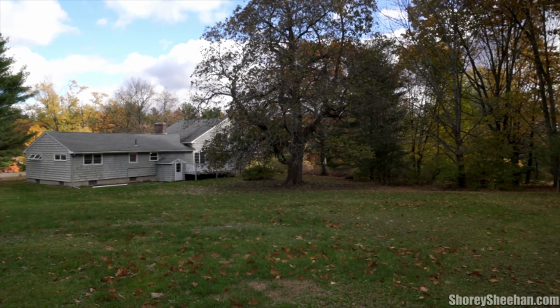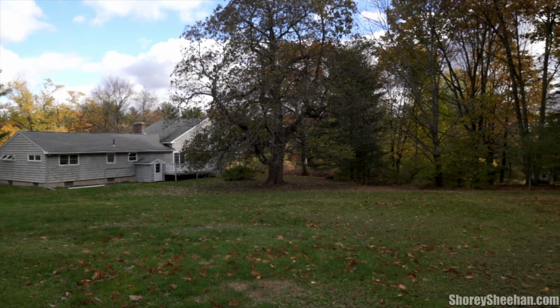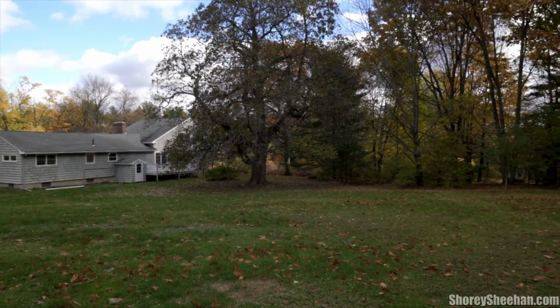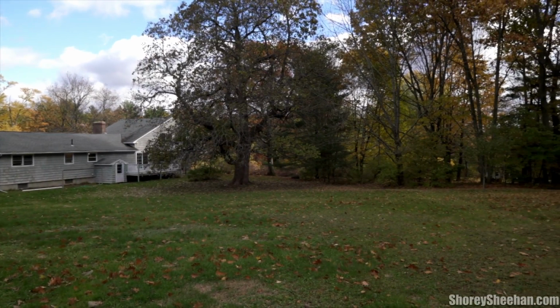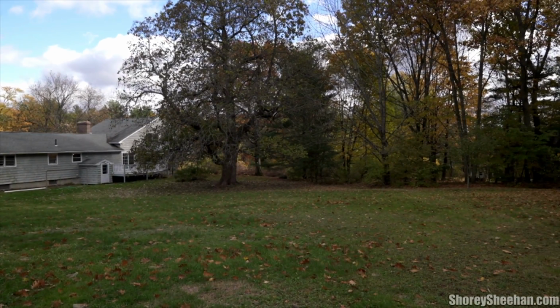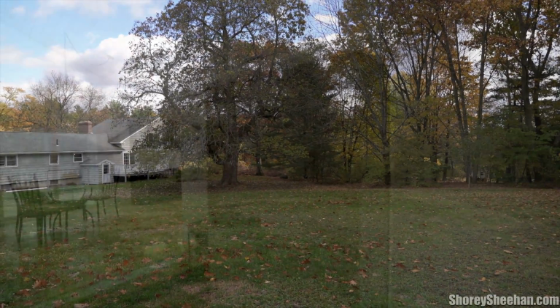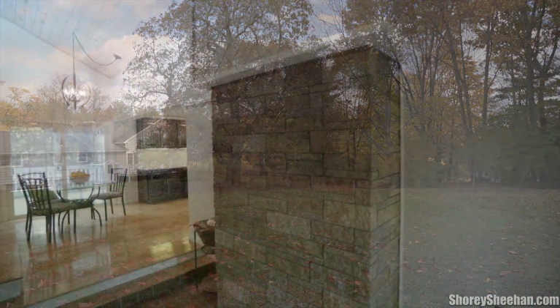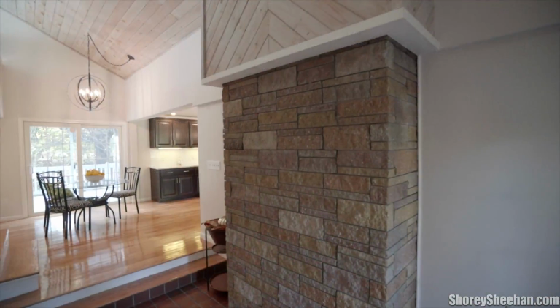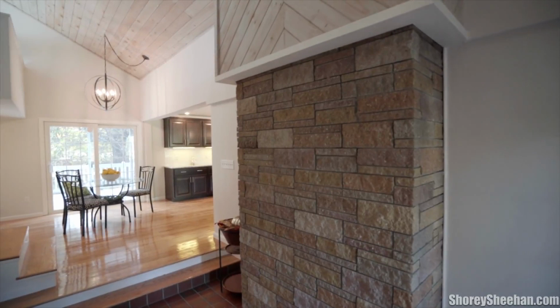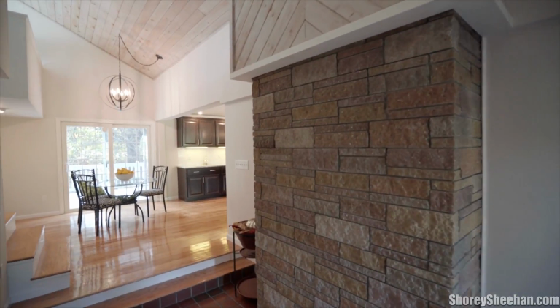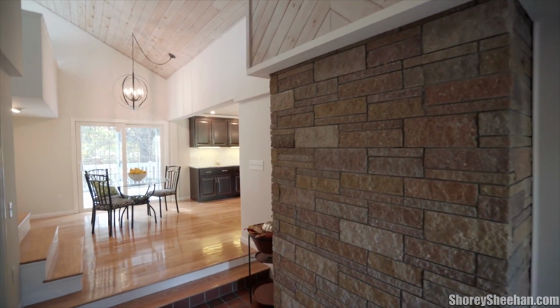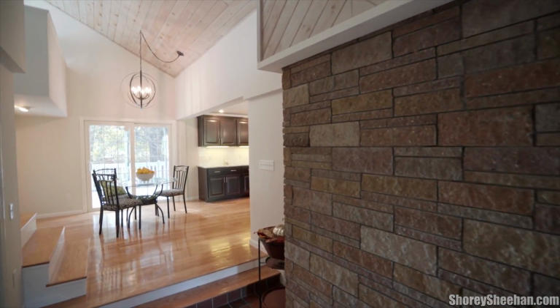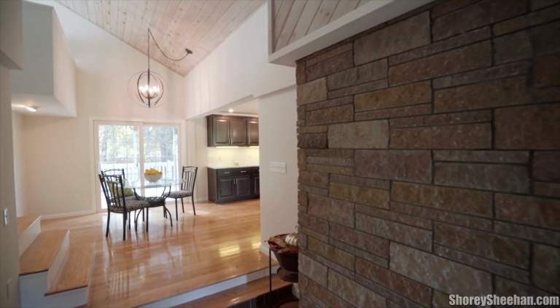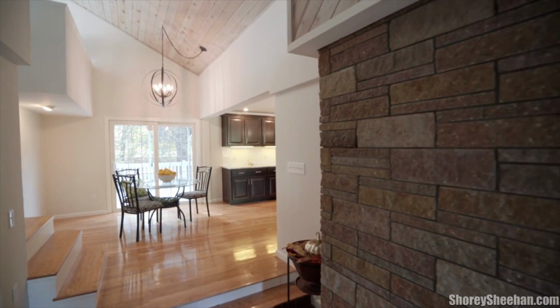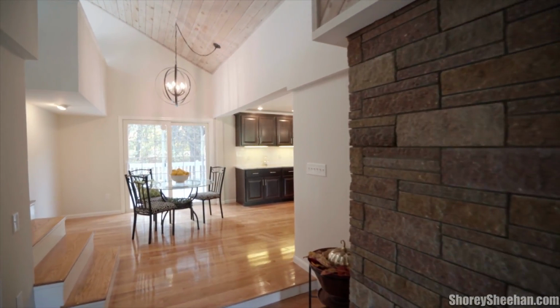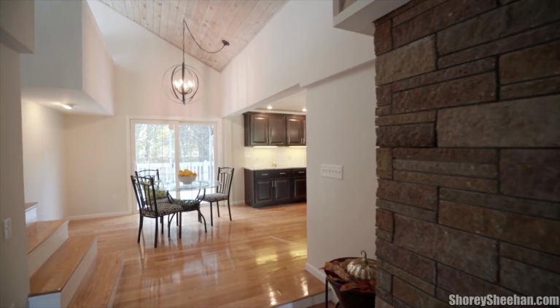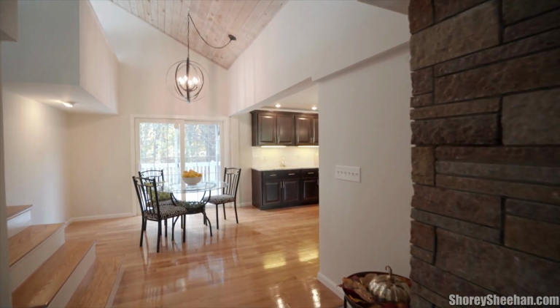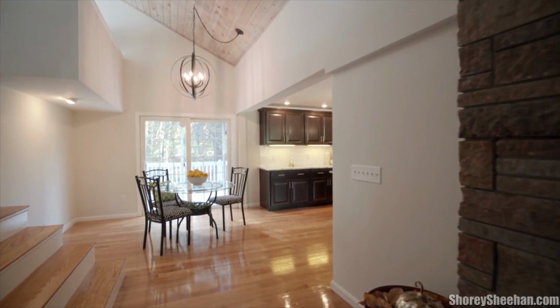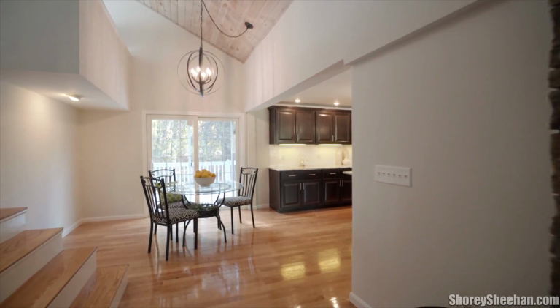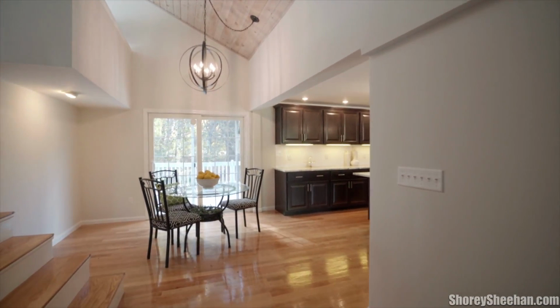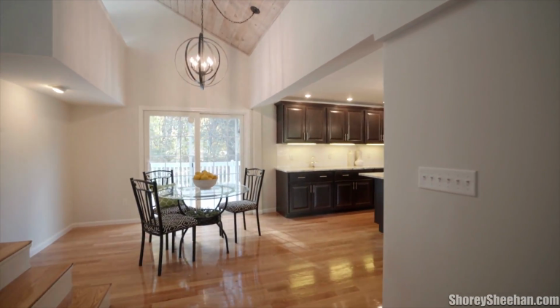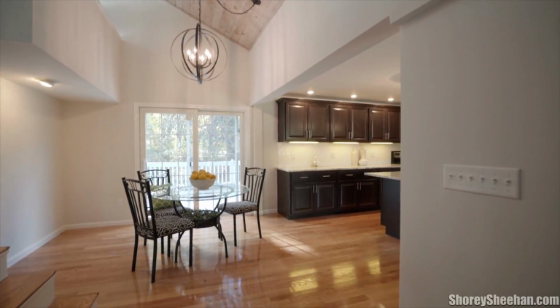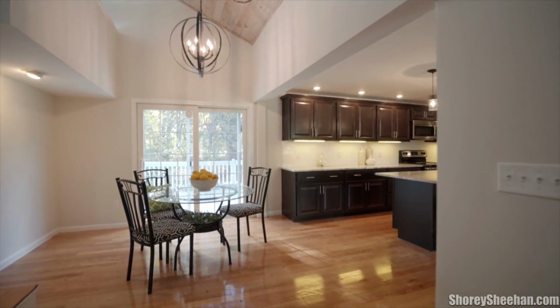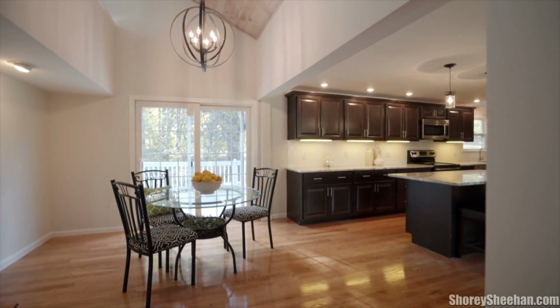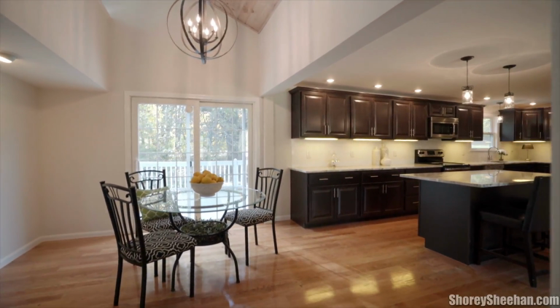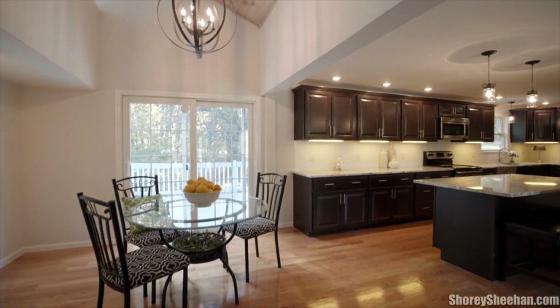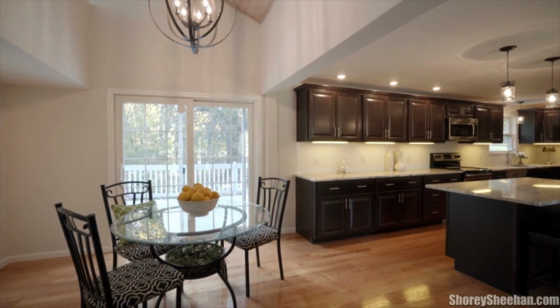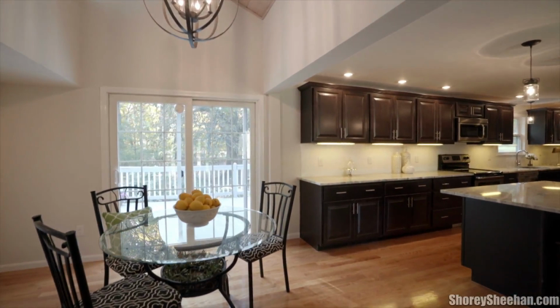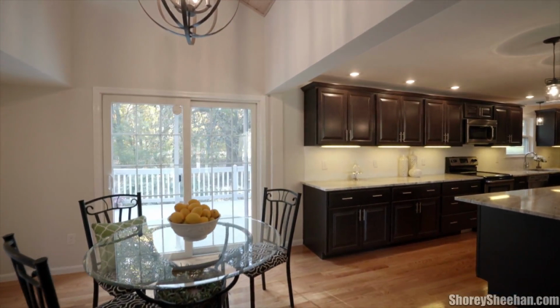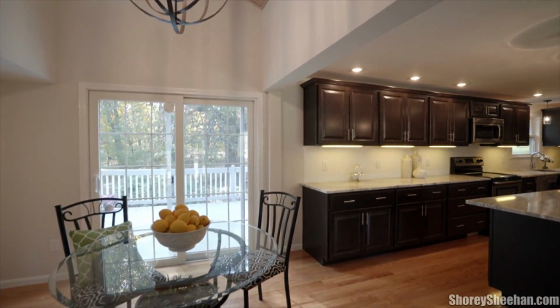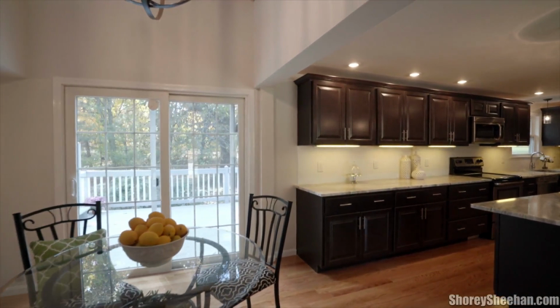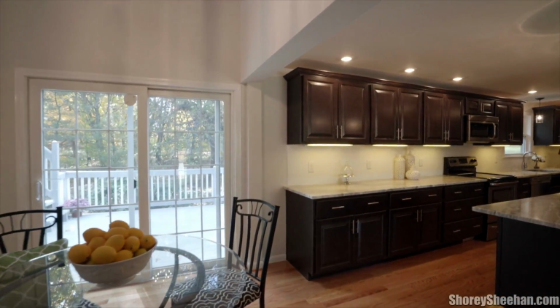Situated on an acre lot at the end of a quiet cul-de-sac, this modern home has a brand new kitchen with granite countertops, stainless steel appliances, cabinets, and a terrific island perfect for entertaining.